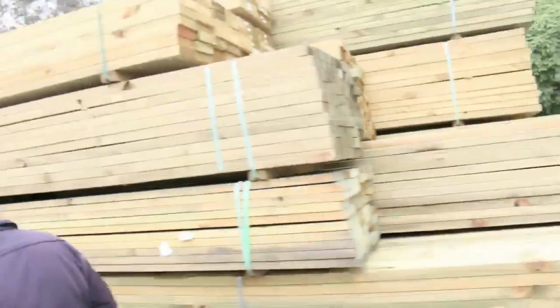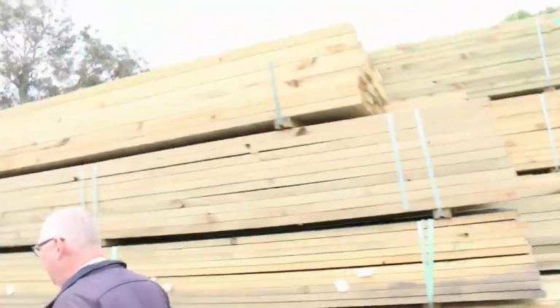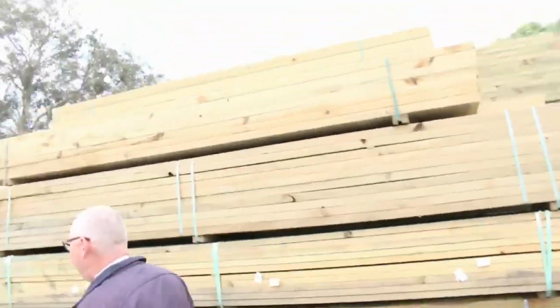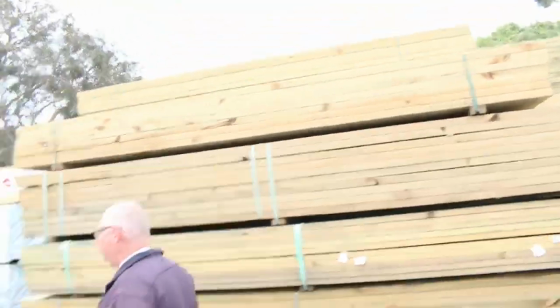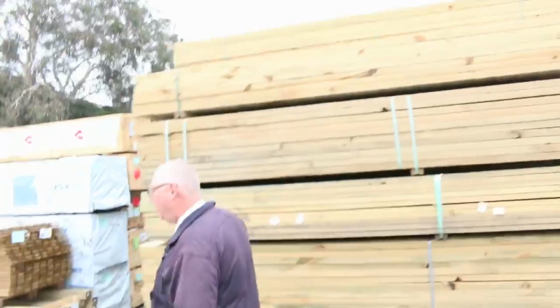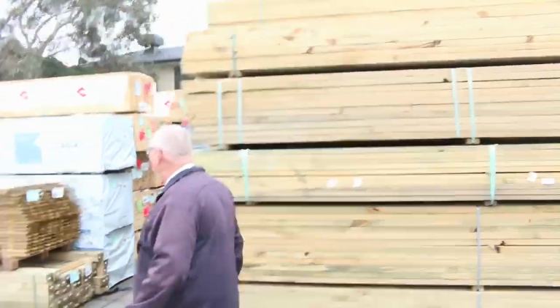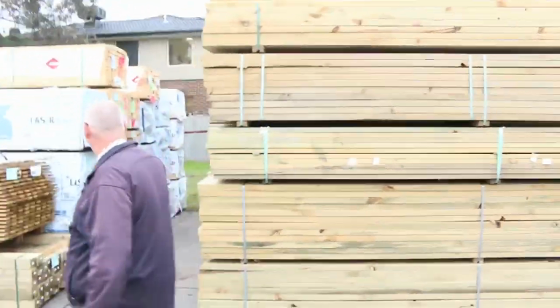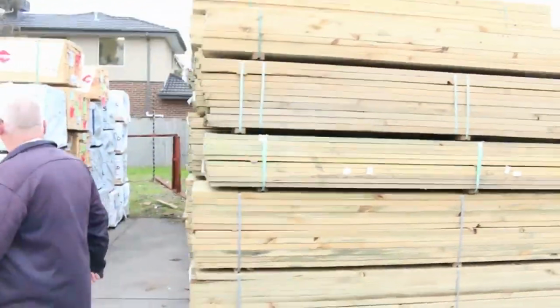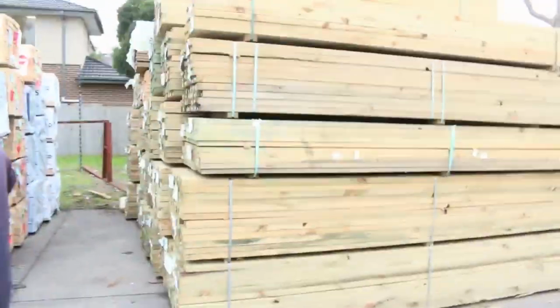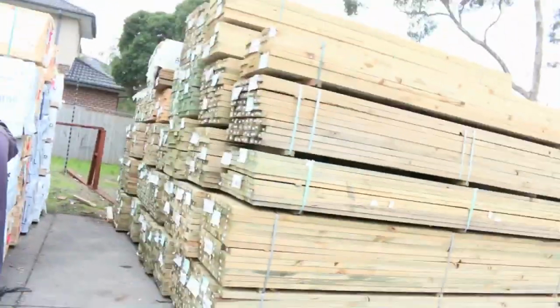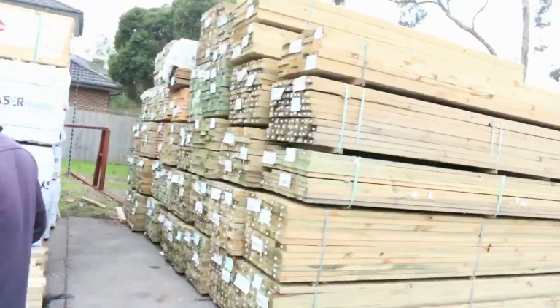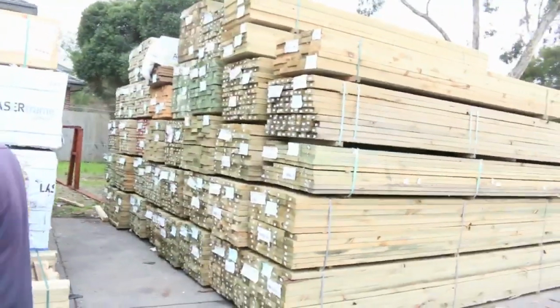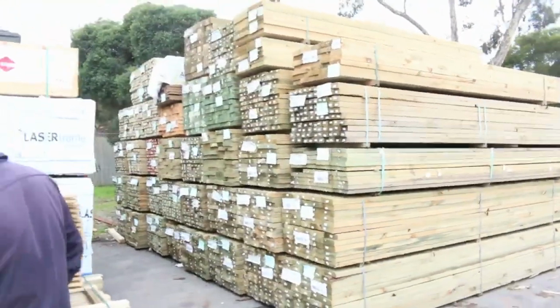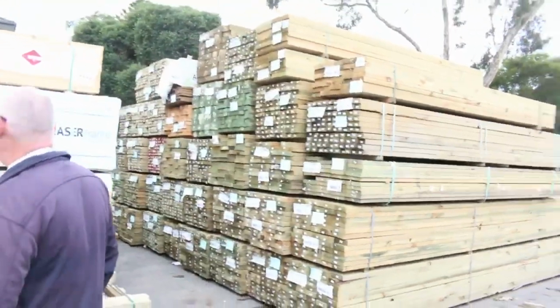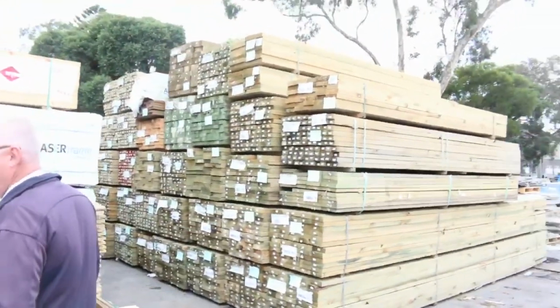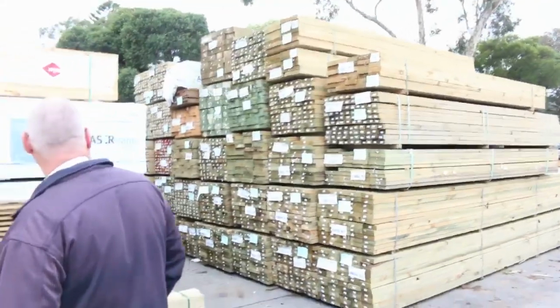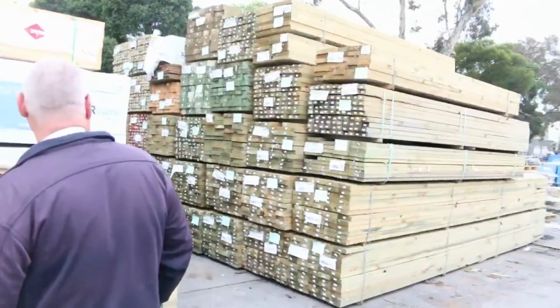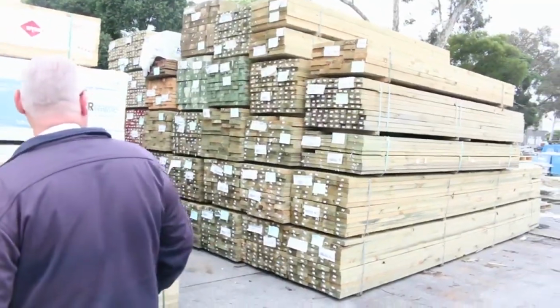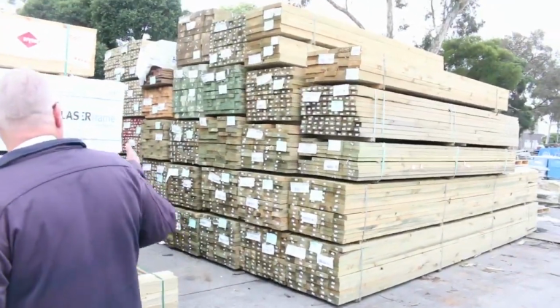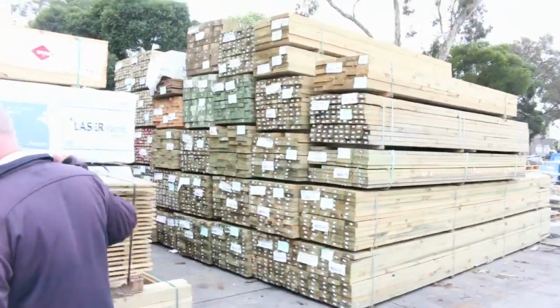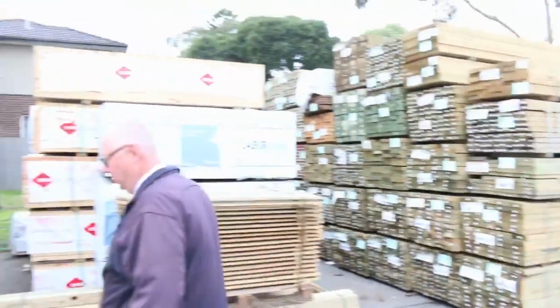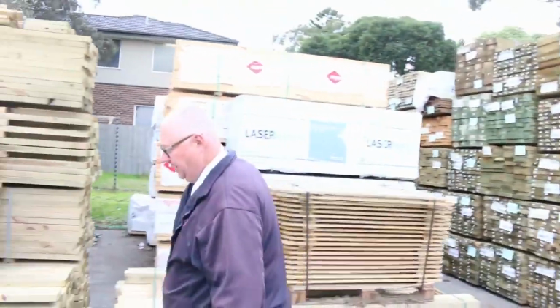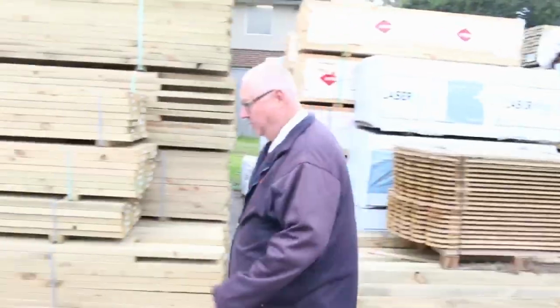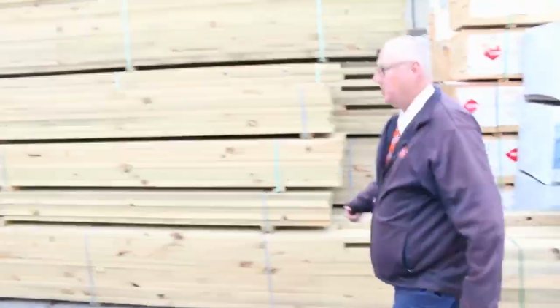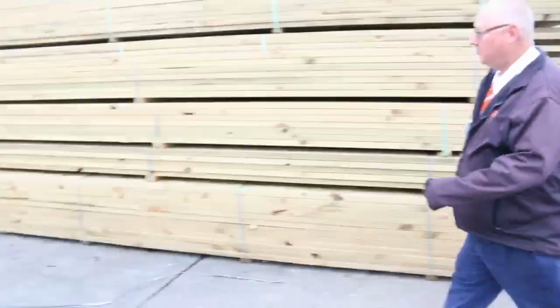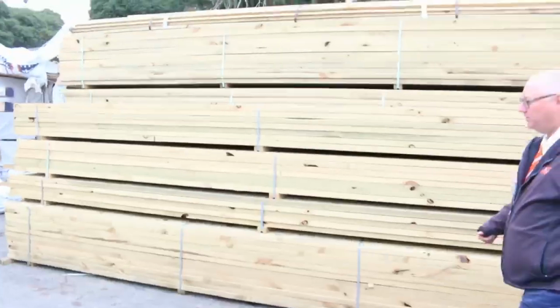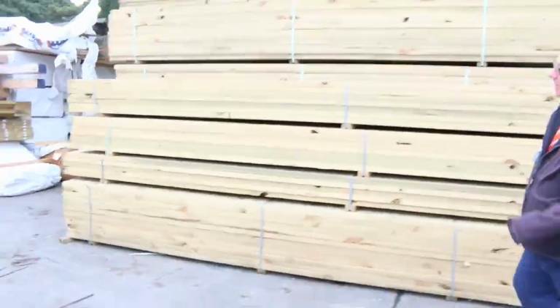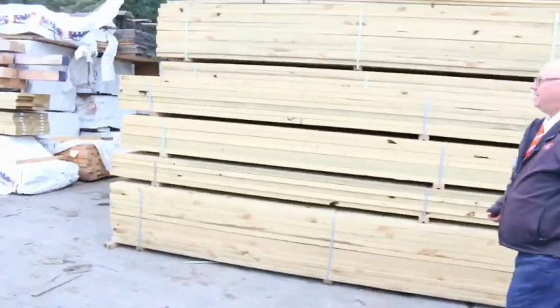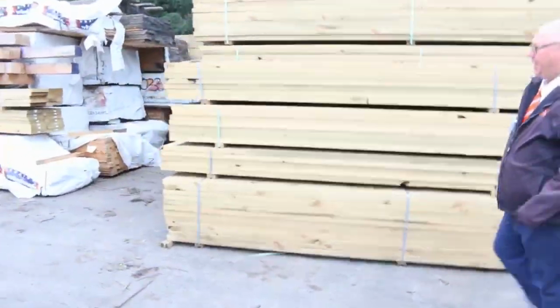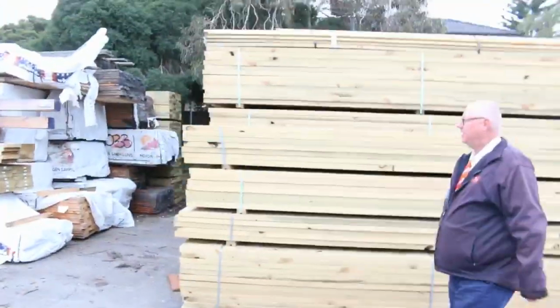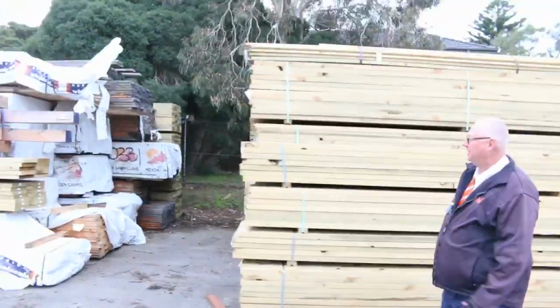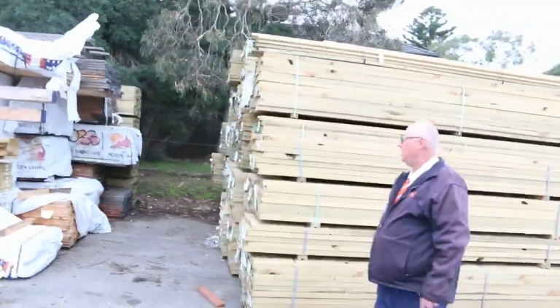Making our way down here, big heaps of treated pine in this week. We've got pine framing in the back there — studs, two-by-fours and two-by-sevens — and all the different sizes in the treated pine, including a lot of 90 by 45 over this area here.